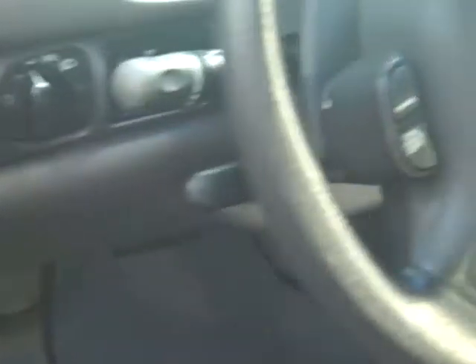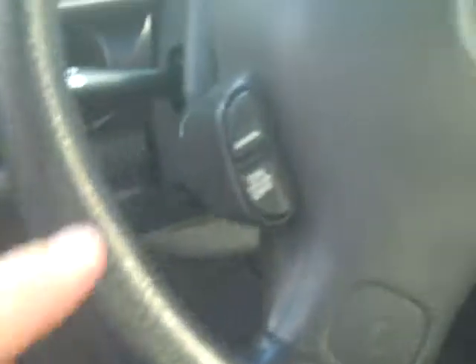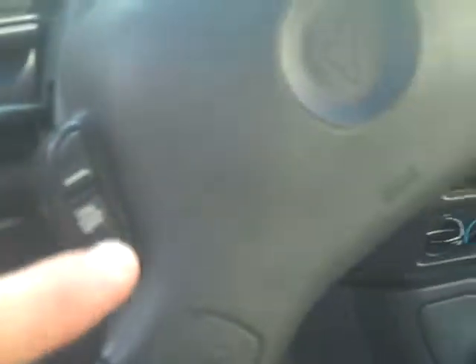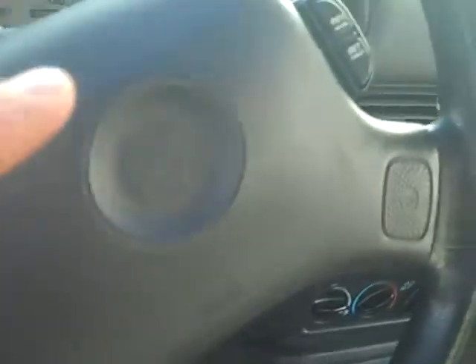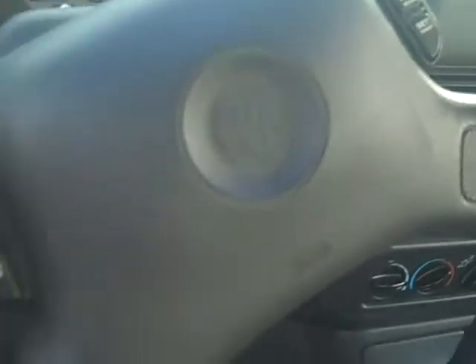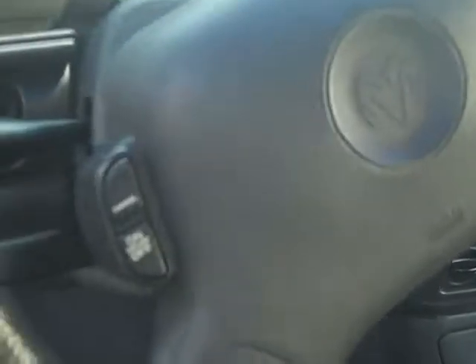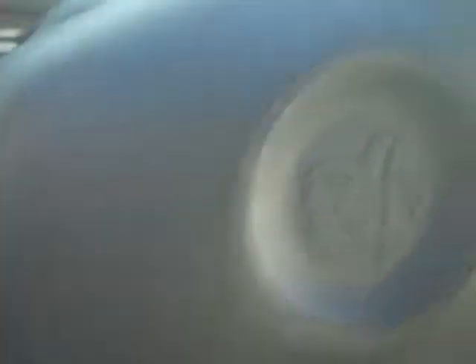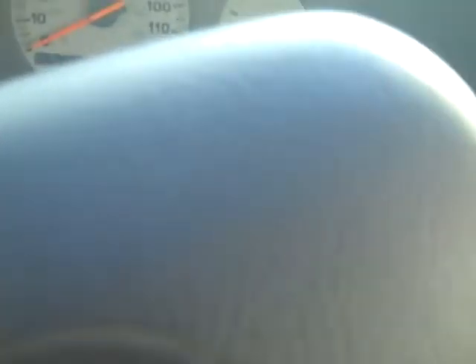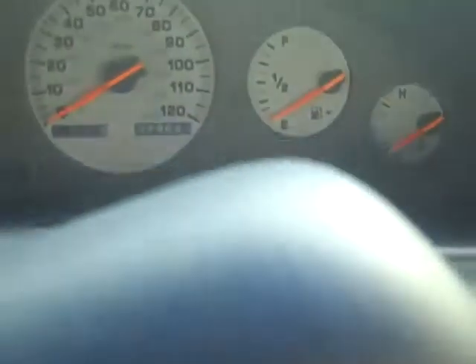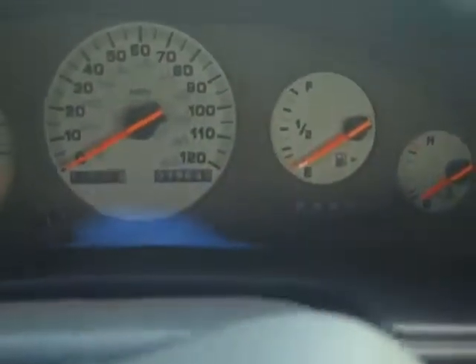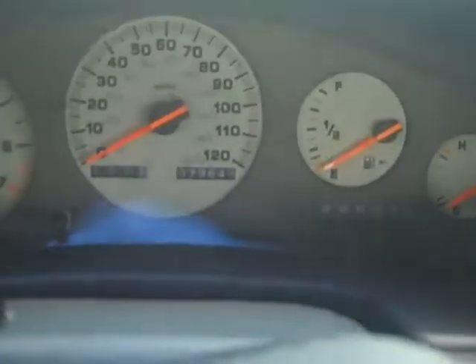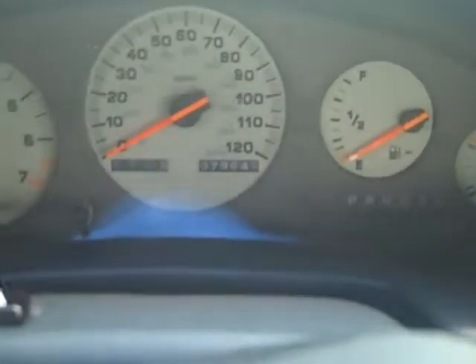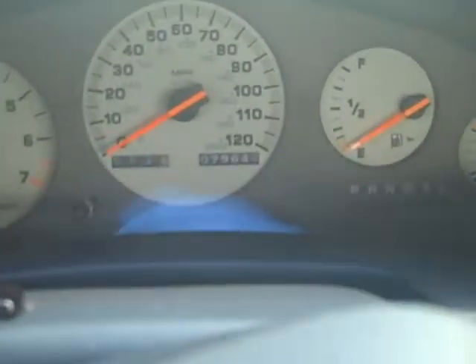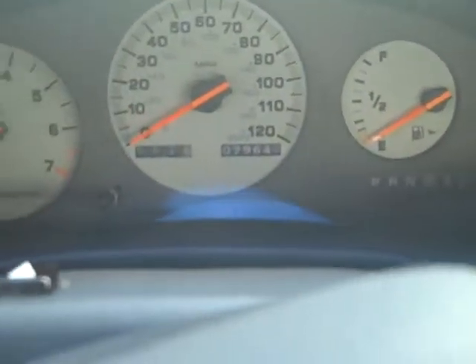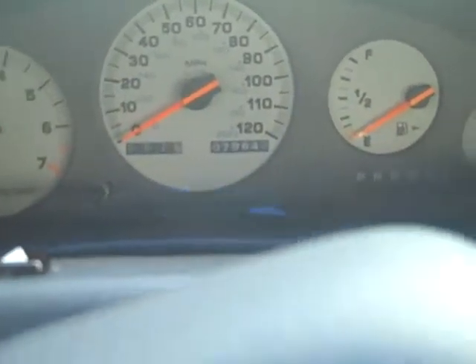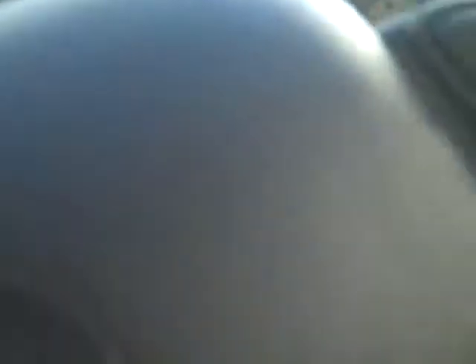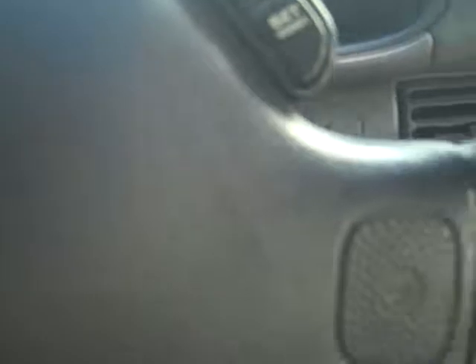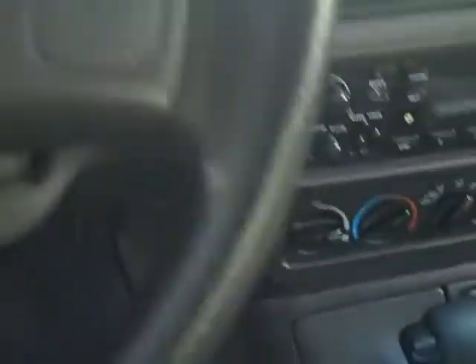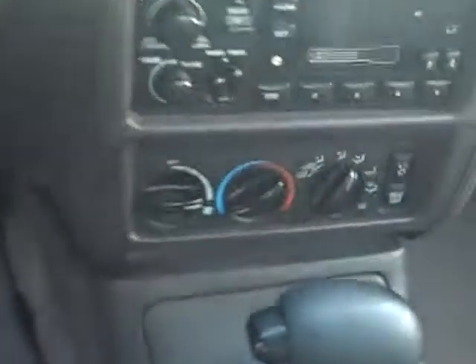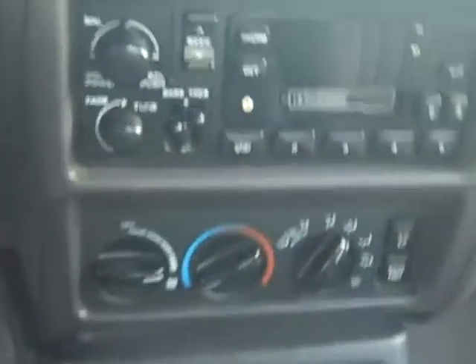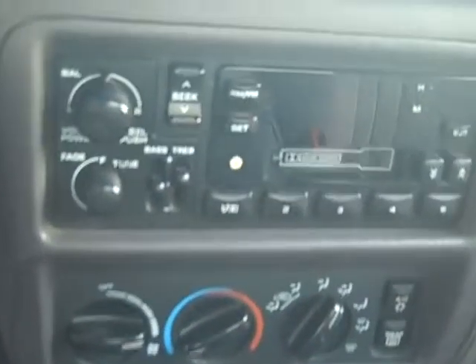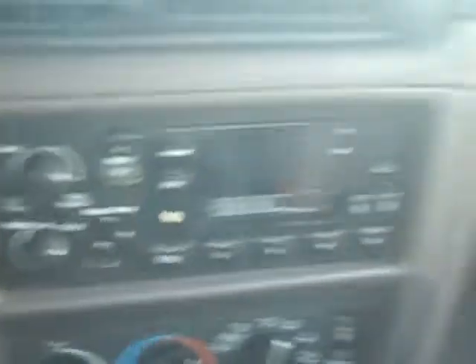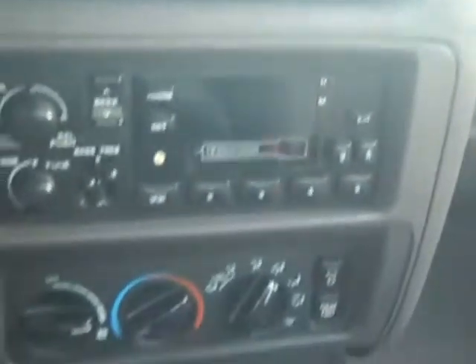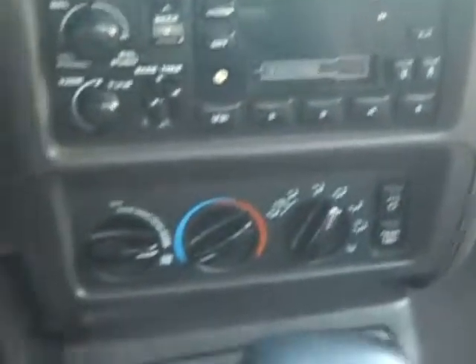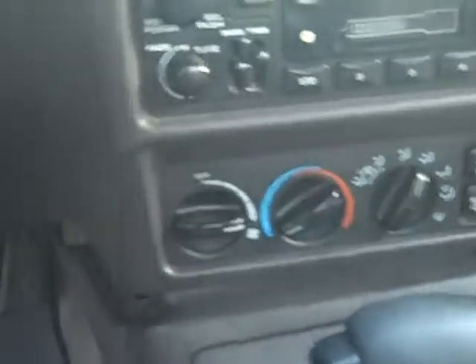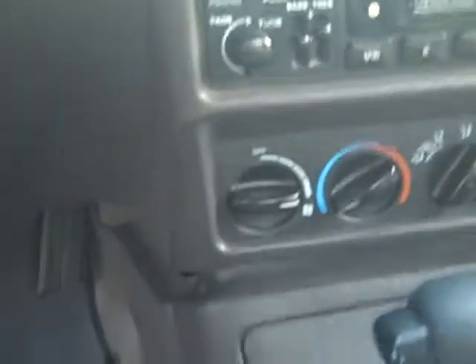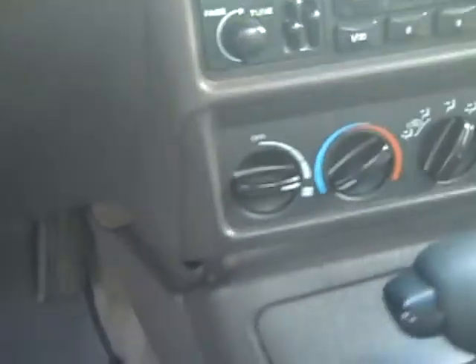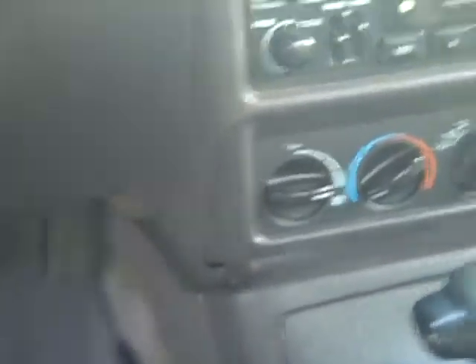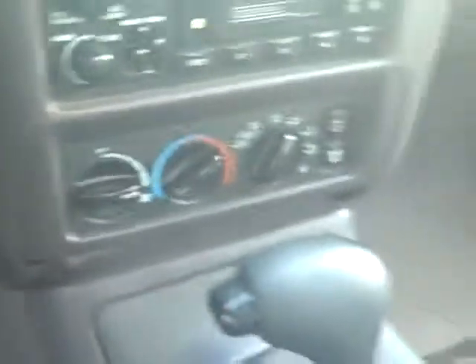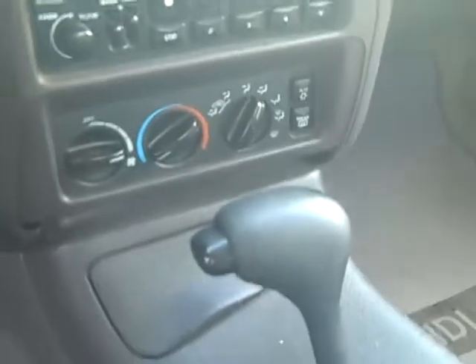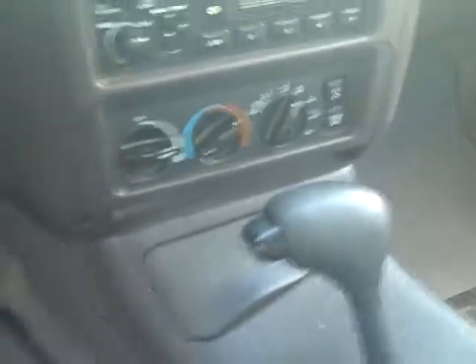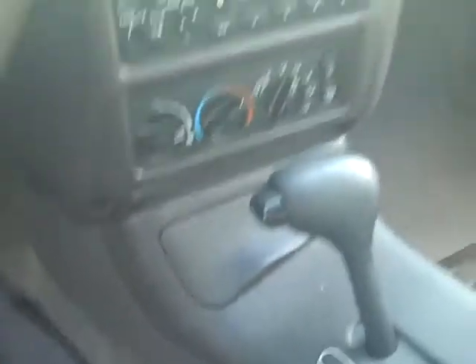It's got cruise control on the steering wheel. This has only got 79,000 original miles on it. It's got an AM-FM cassette radio with air conditioning and automatic transmission.